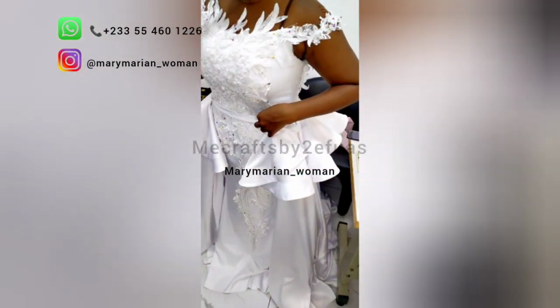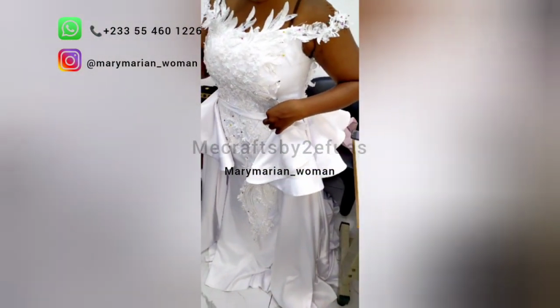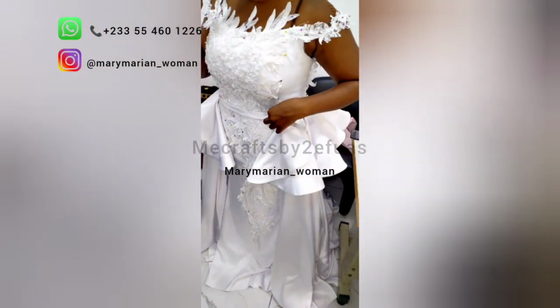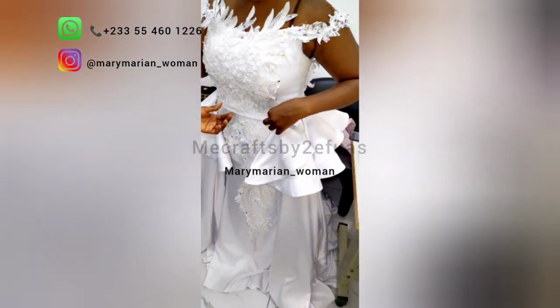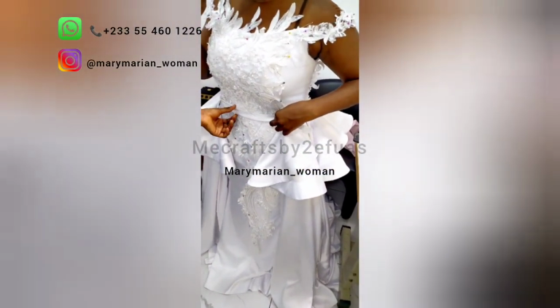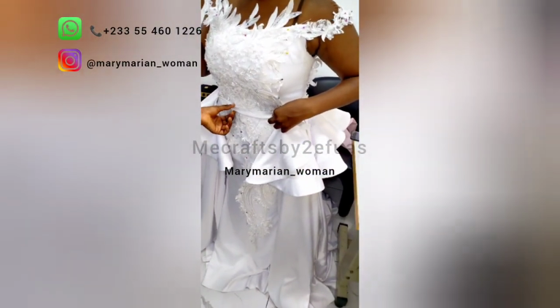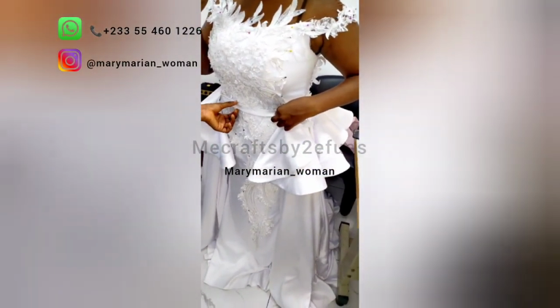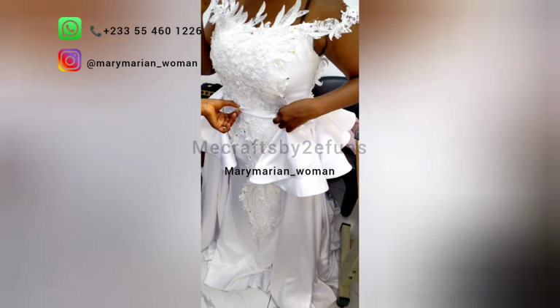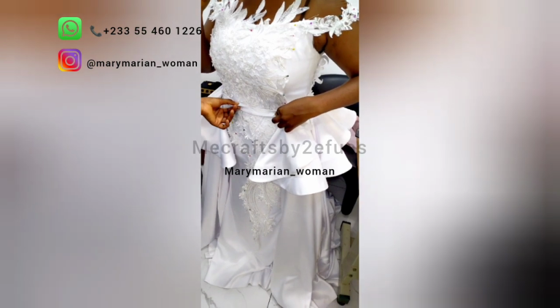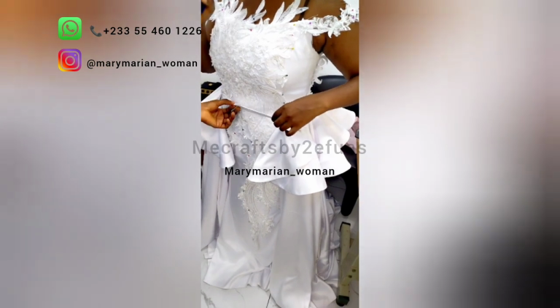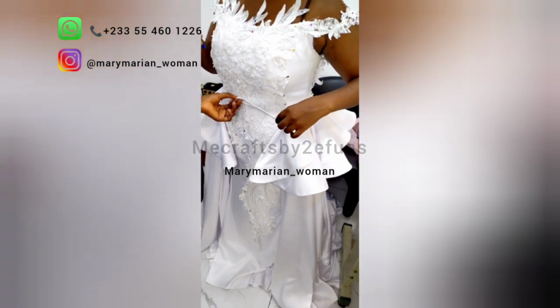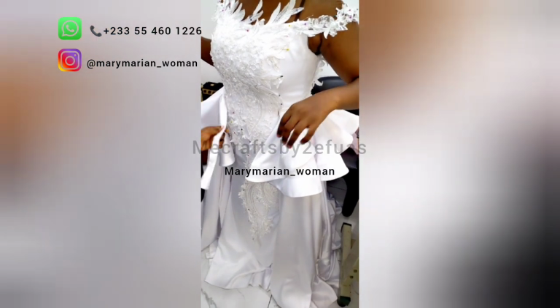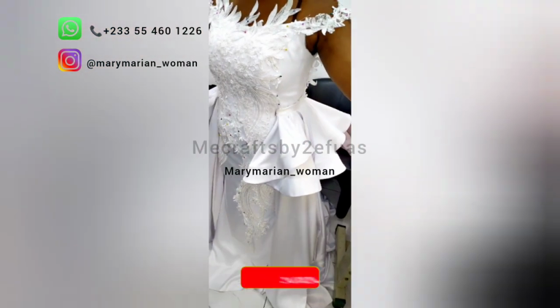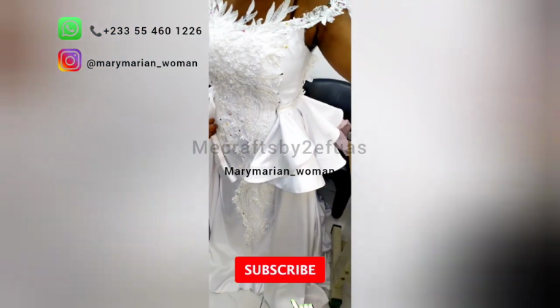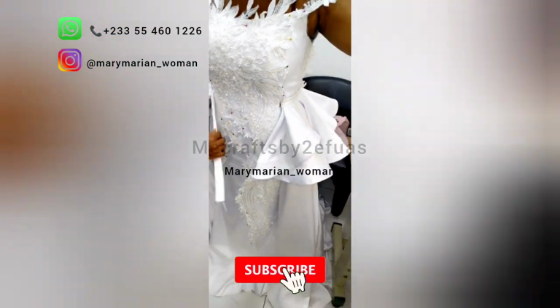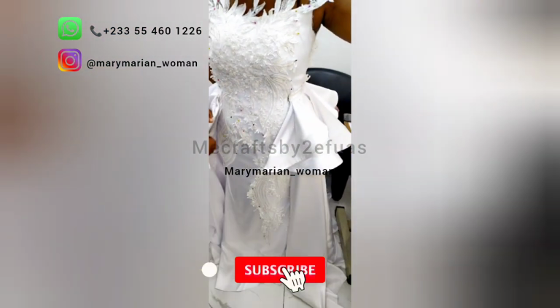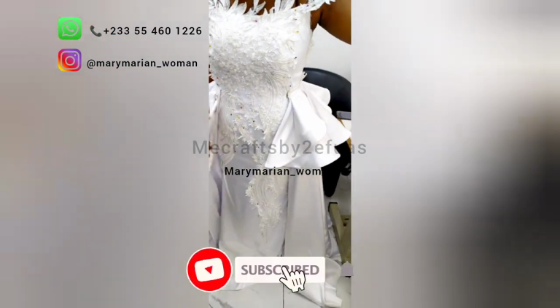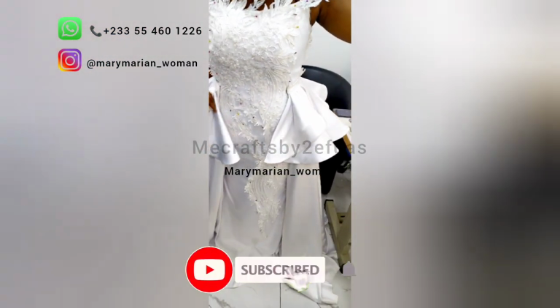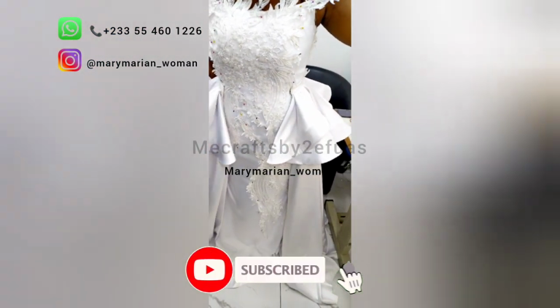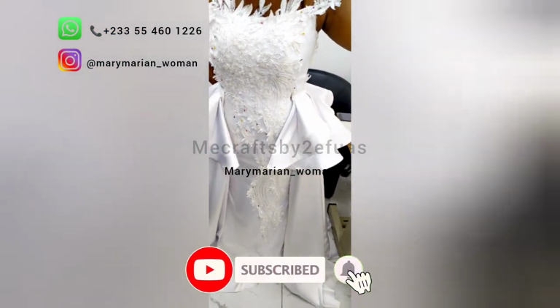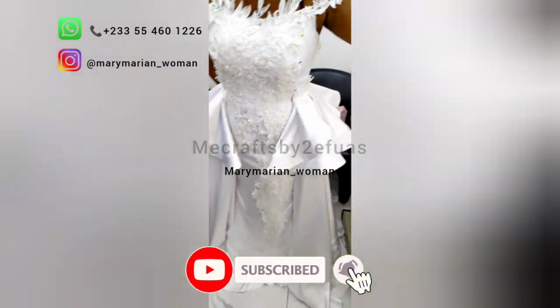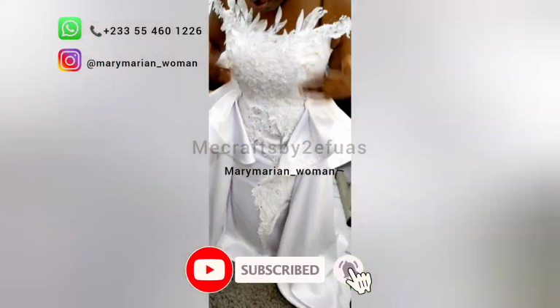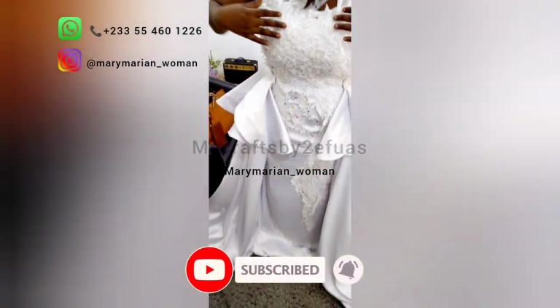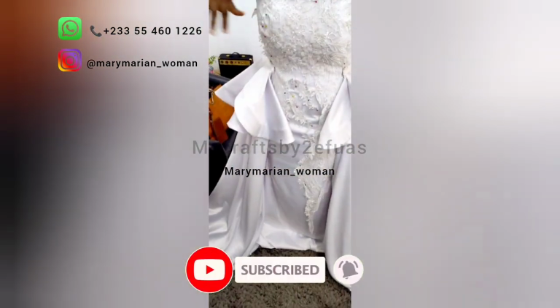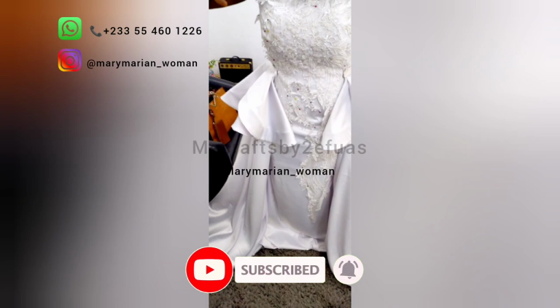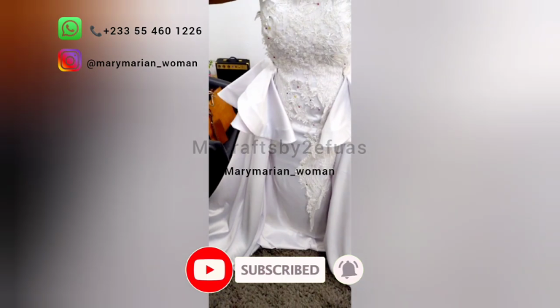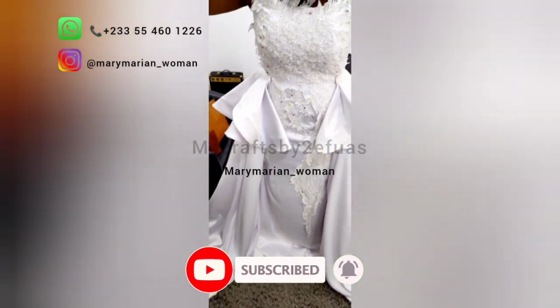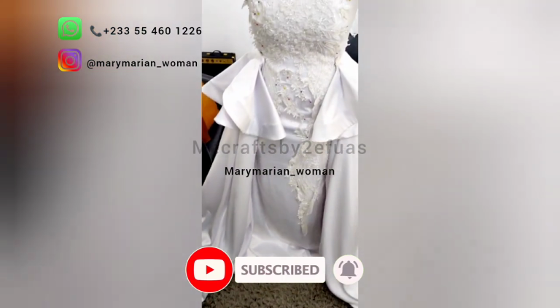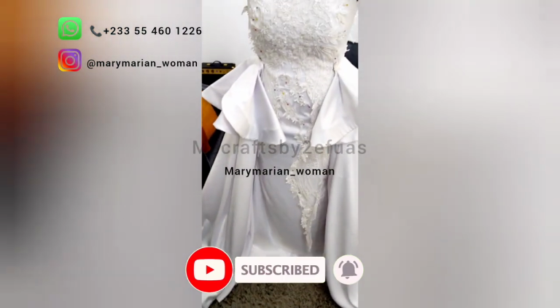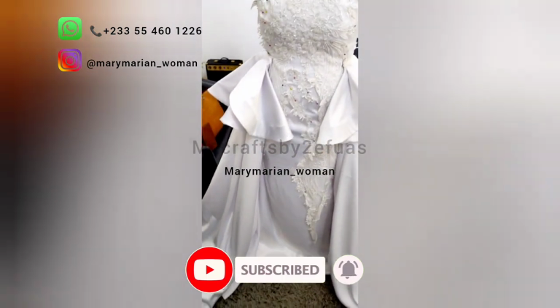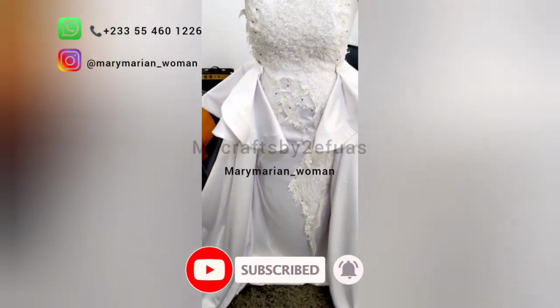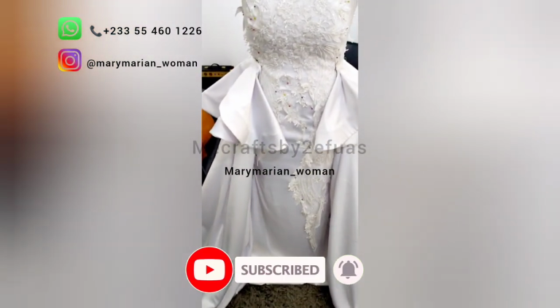She wore the detachable train again for us to see how it was looking, and we loved the look. As you can see, our bride loves her gown as well.